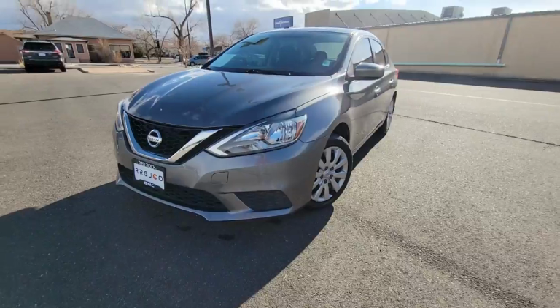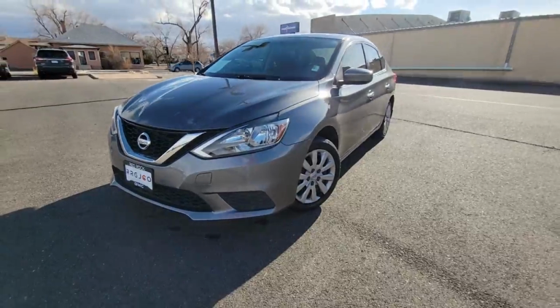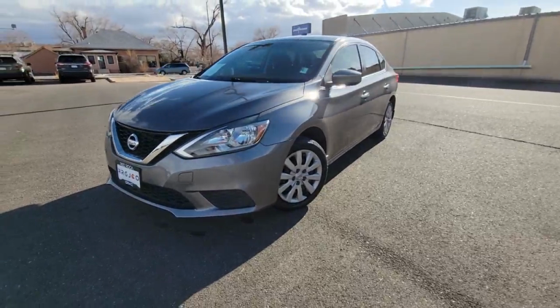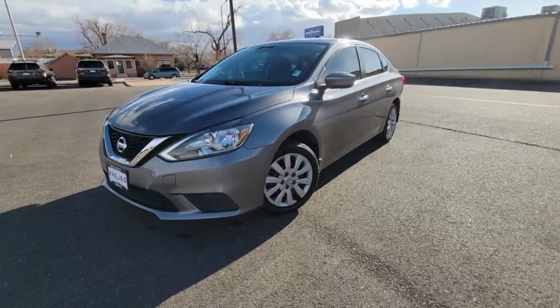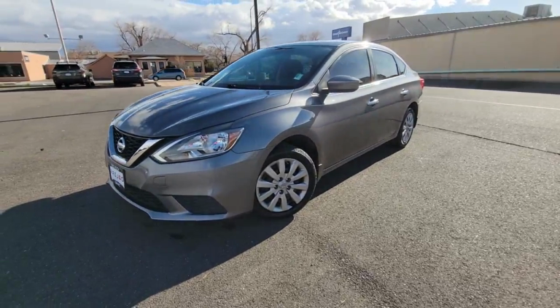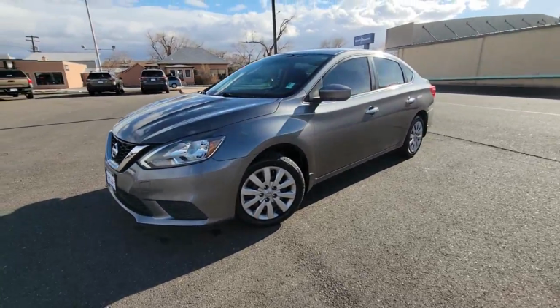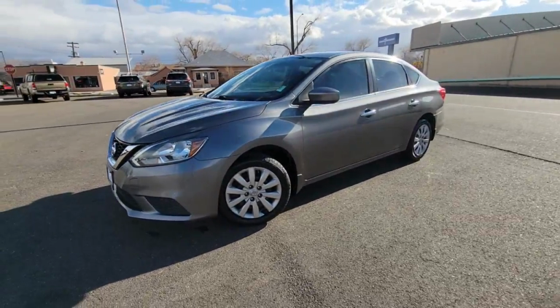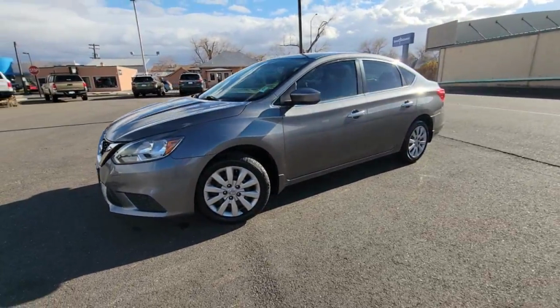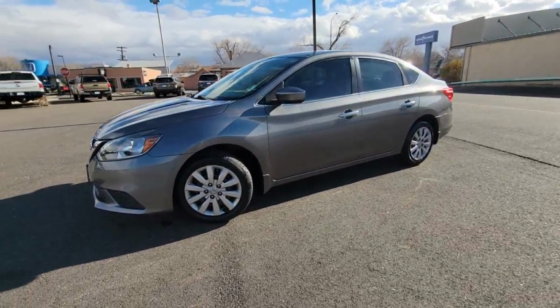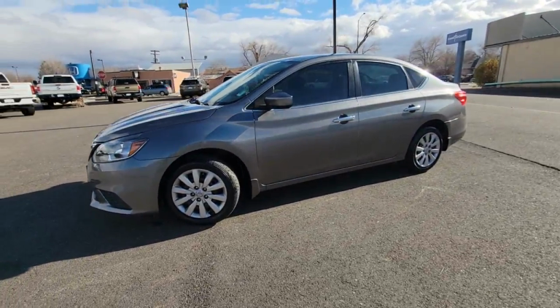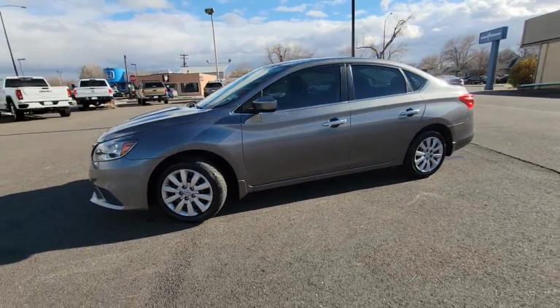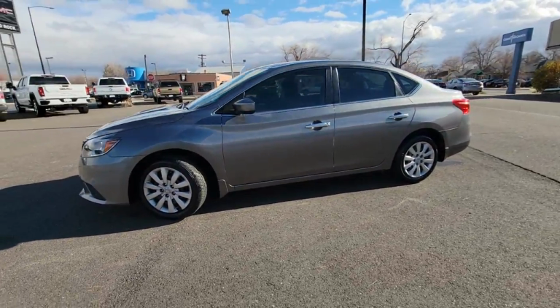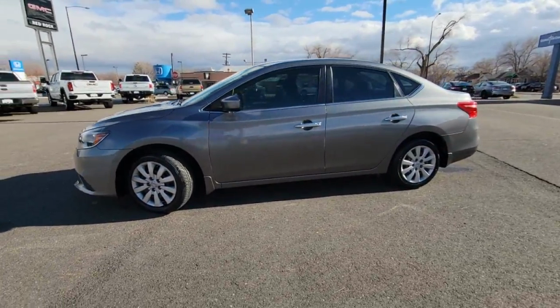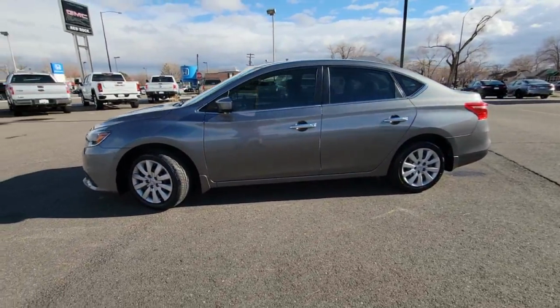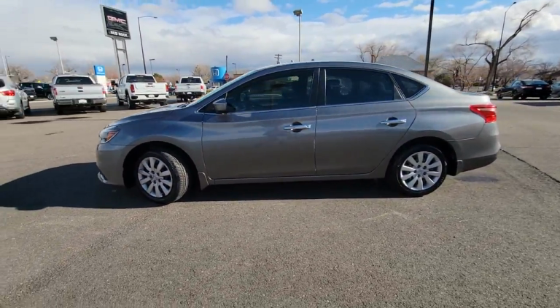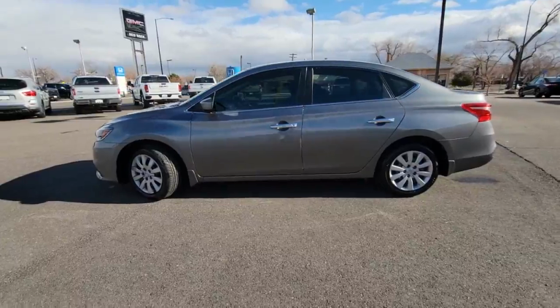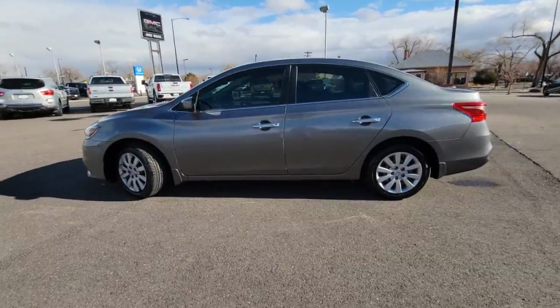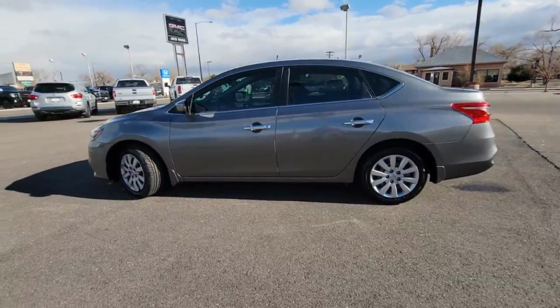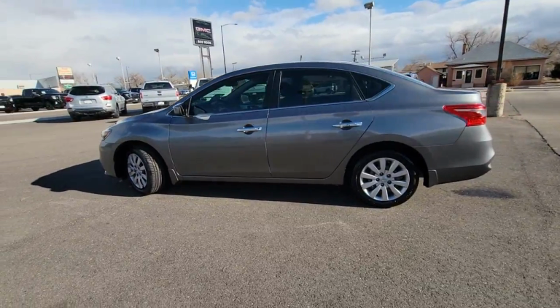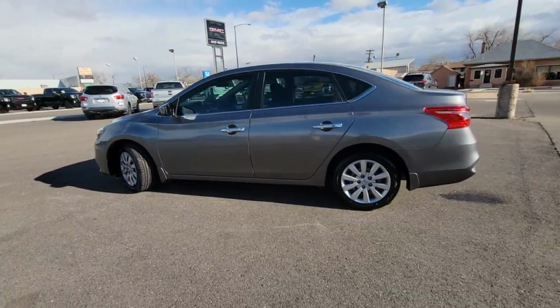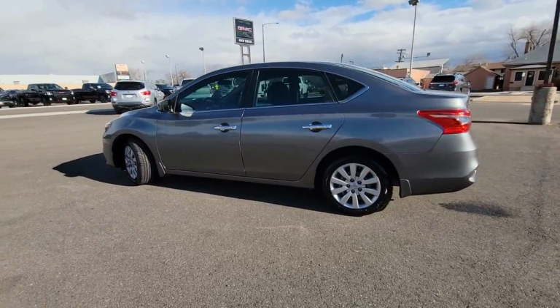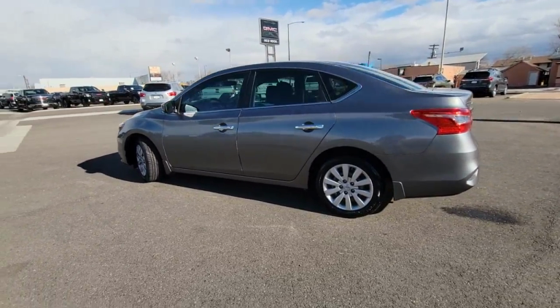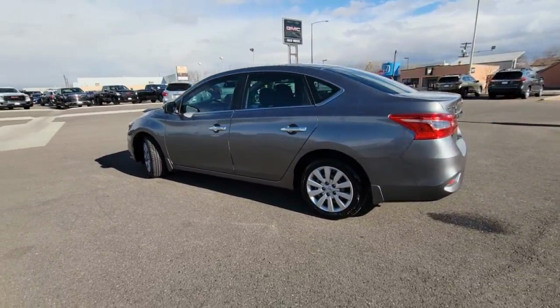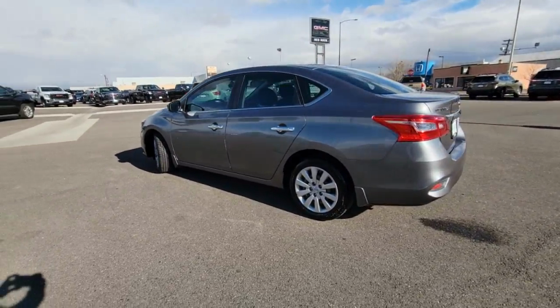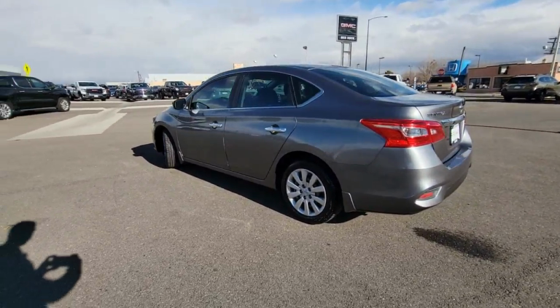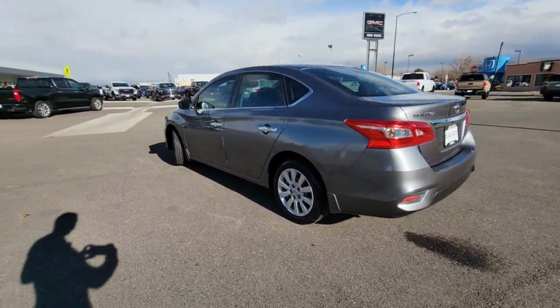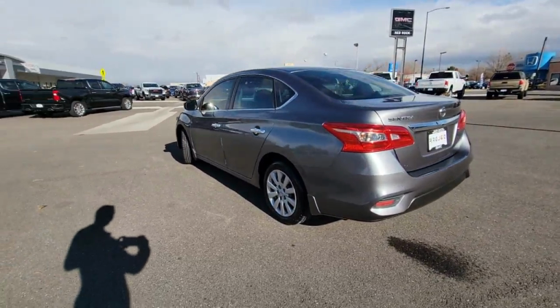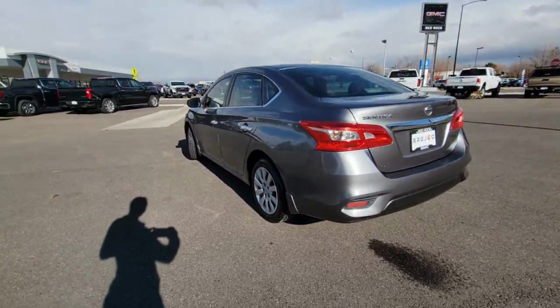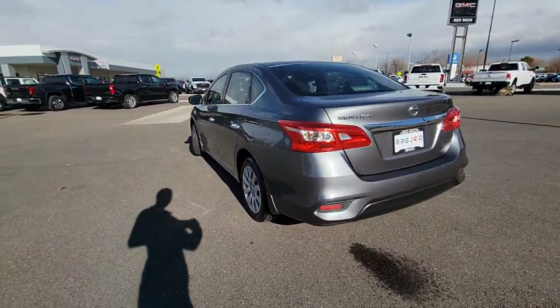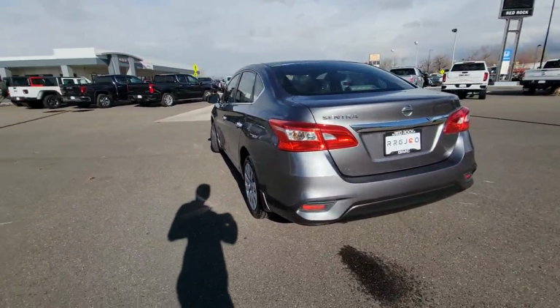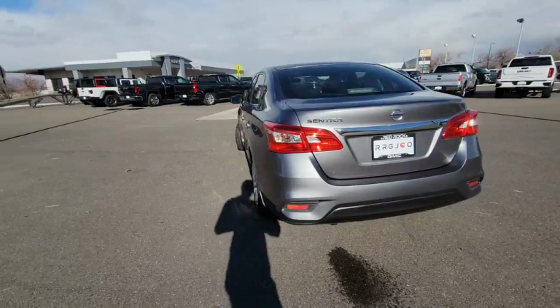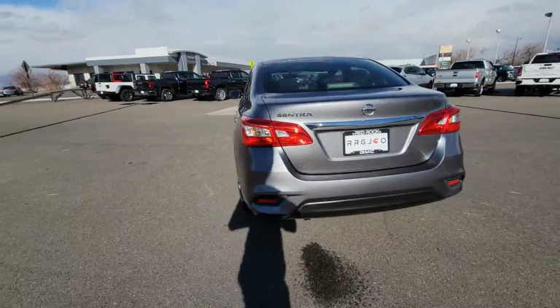Get into a car with value. 2016 Nissan Sentra. With less than 110,000 miles on the odometer, this vehicle provides excellent value.